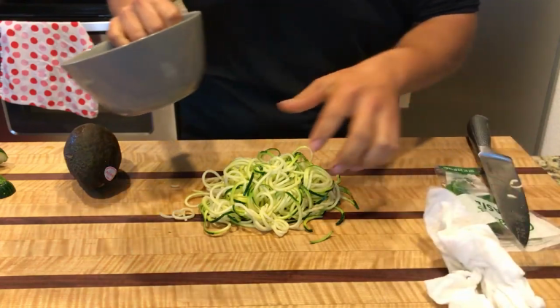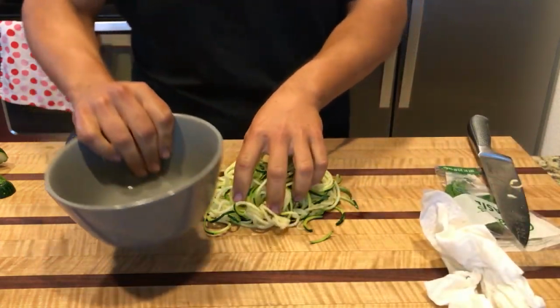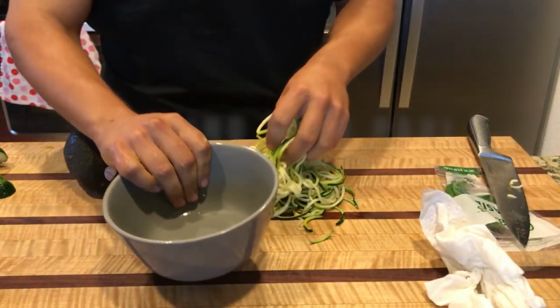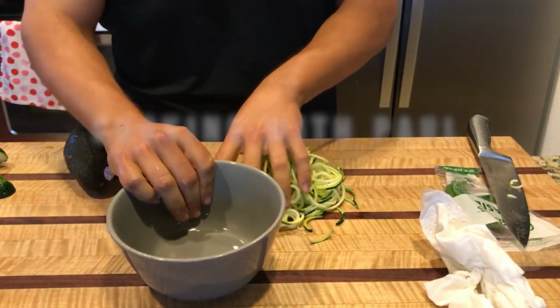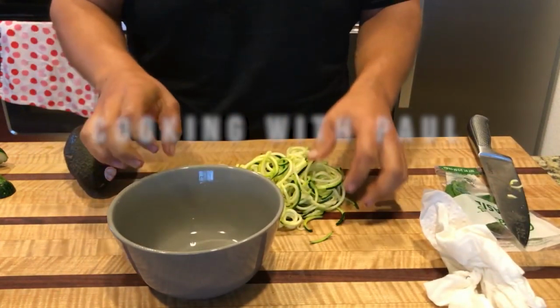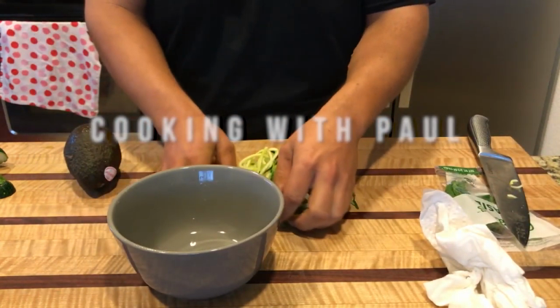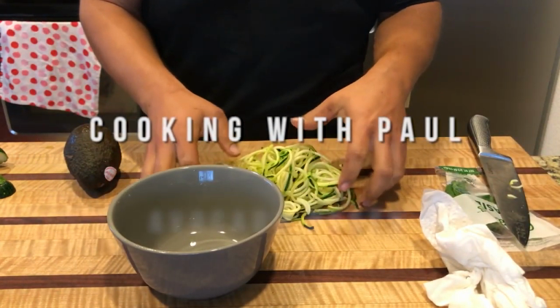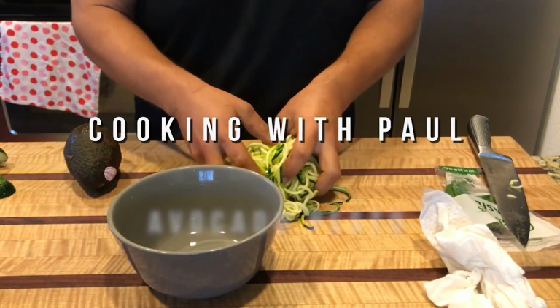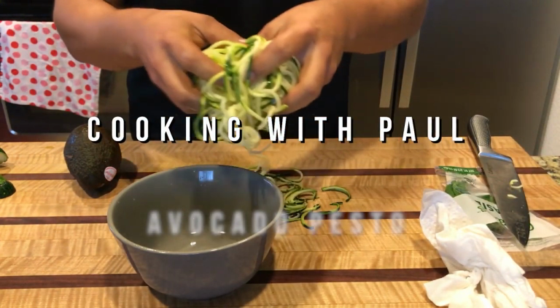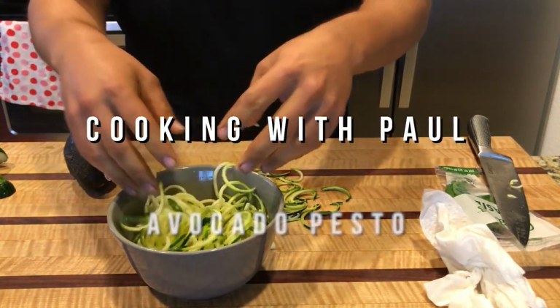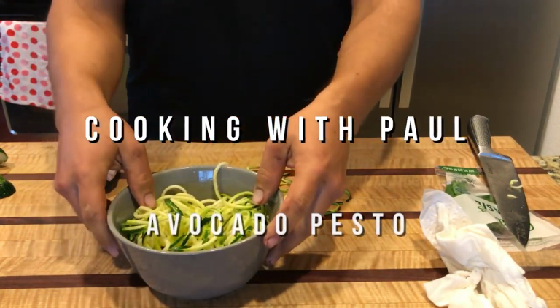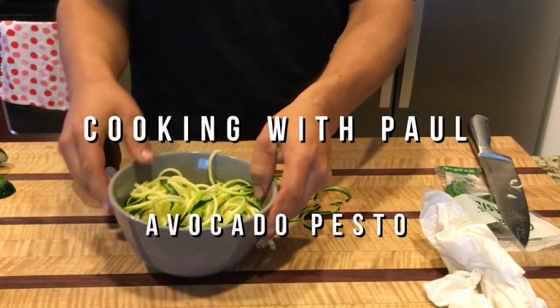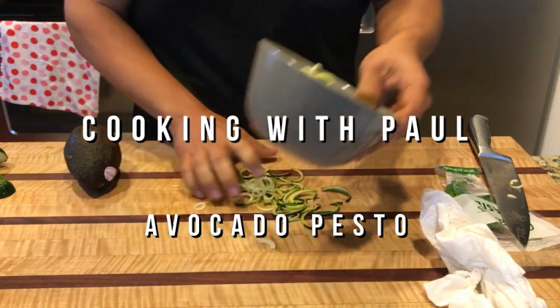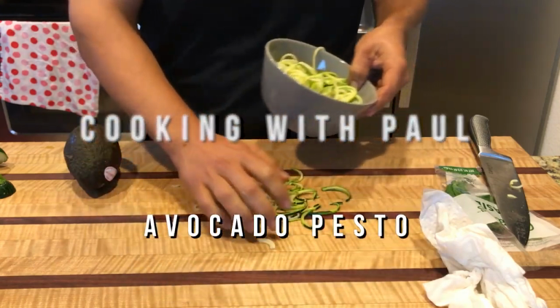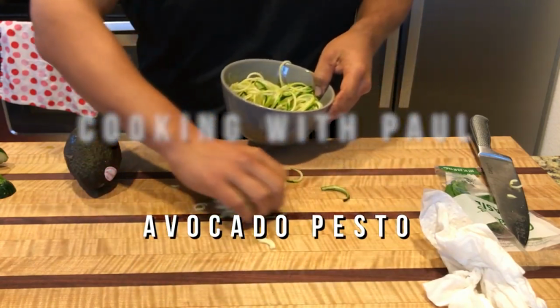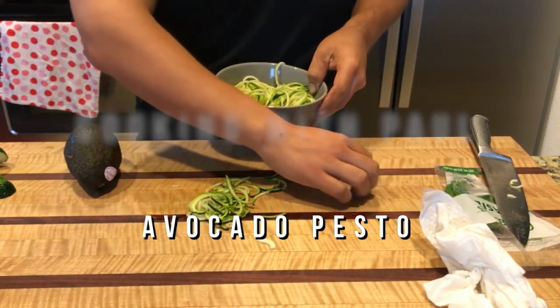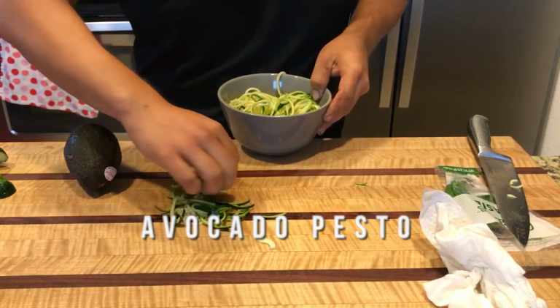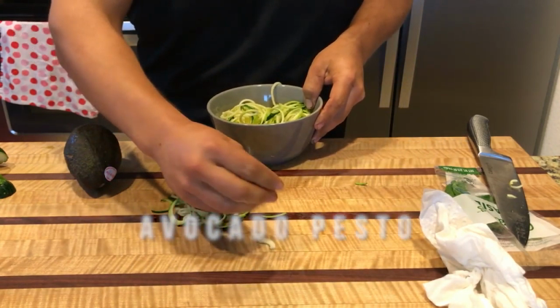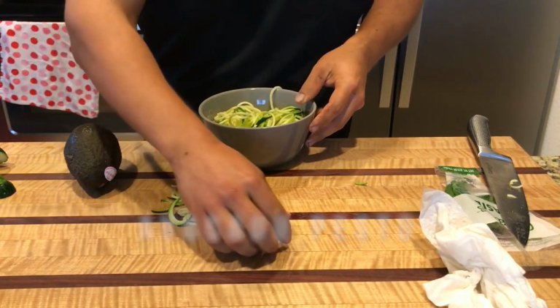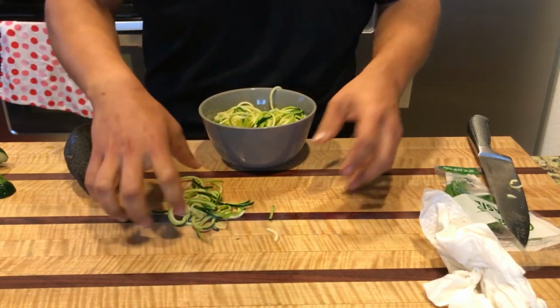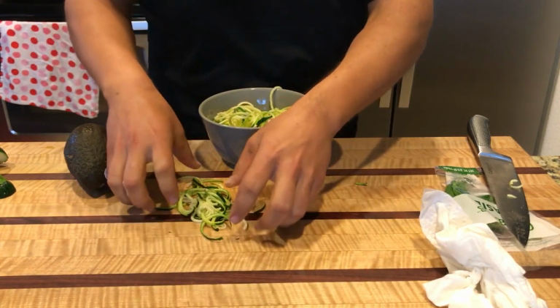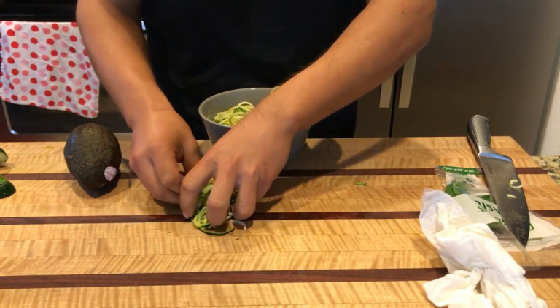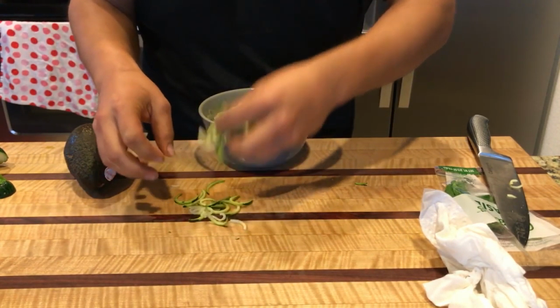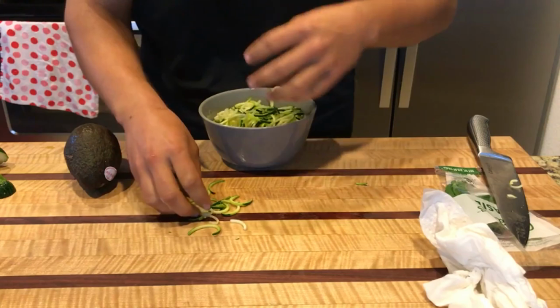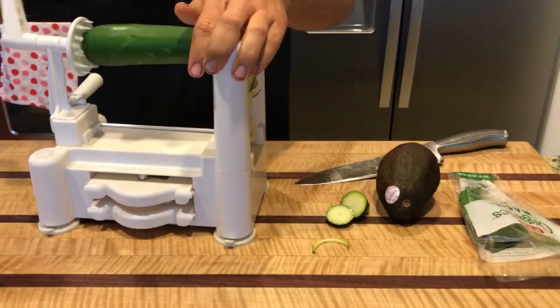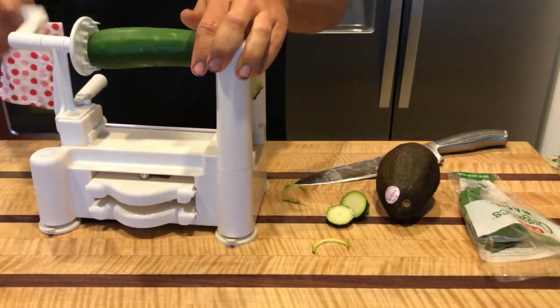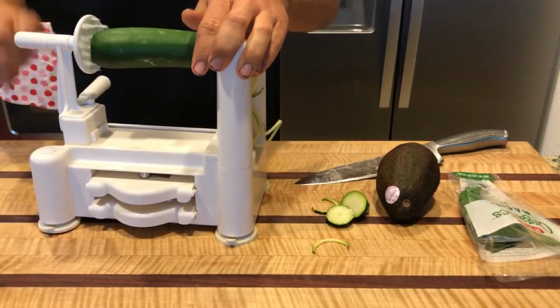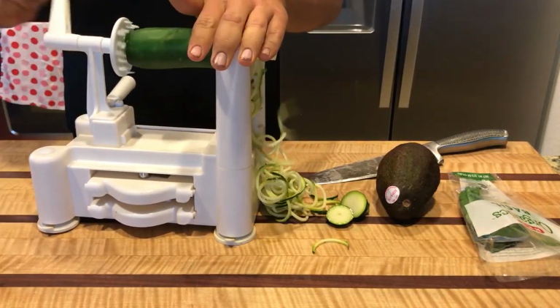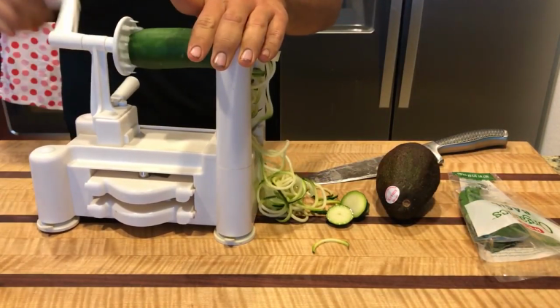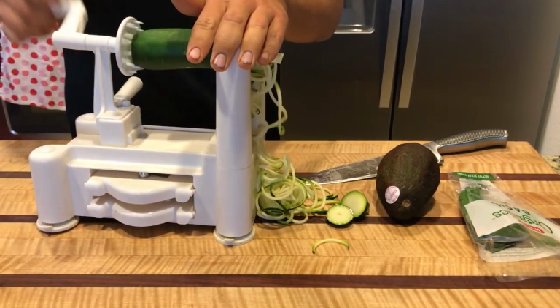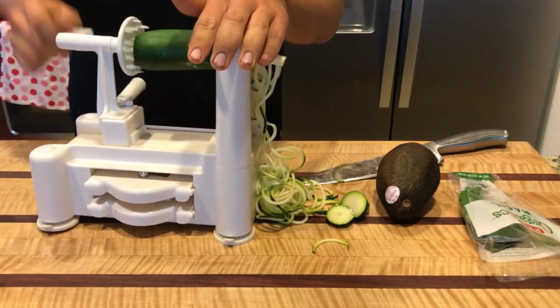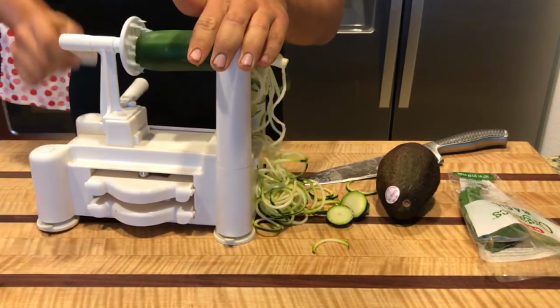Hey guys, and welcome to another episode of Cooking with Paul. Today we're making some avocado pesto. This is one of those simple, easy dishes you can just throw together as a quick fix, especially on a weeknight — it tastes pretty darn good.